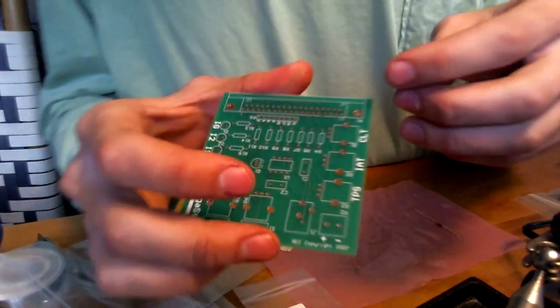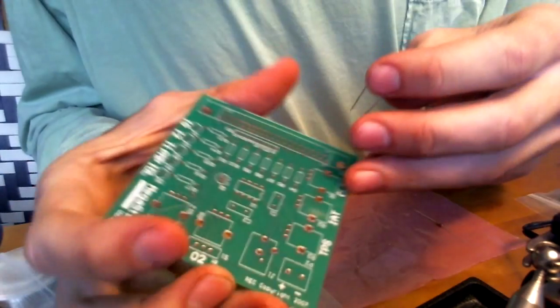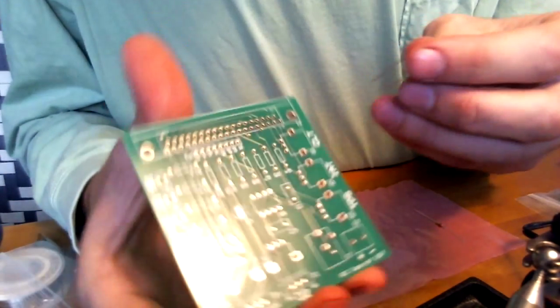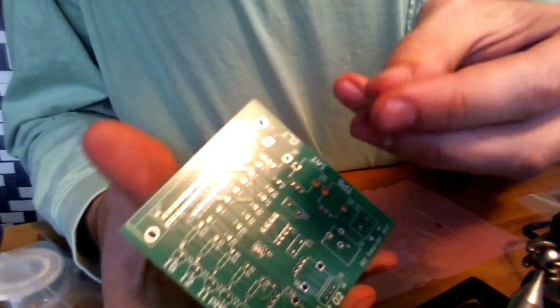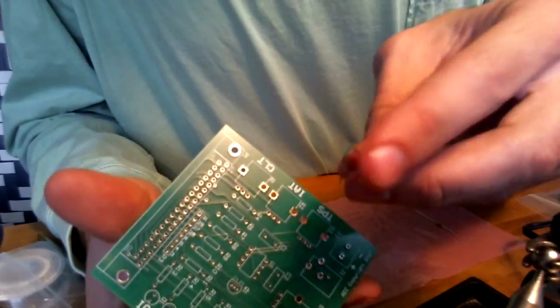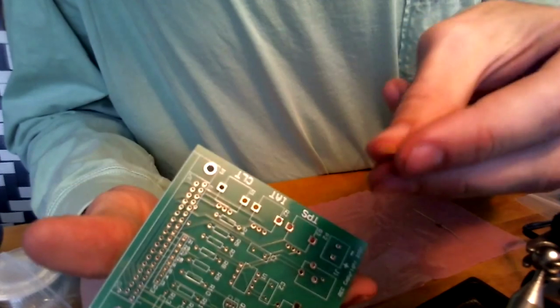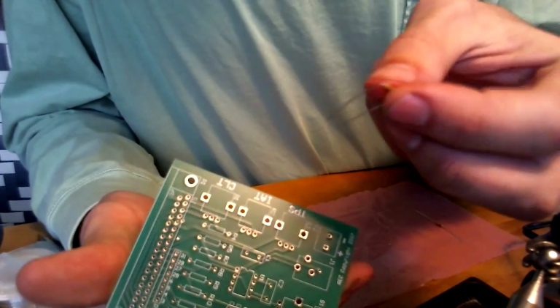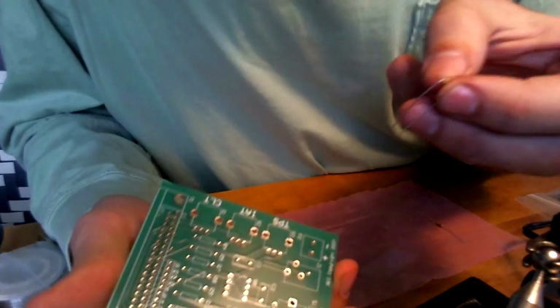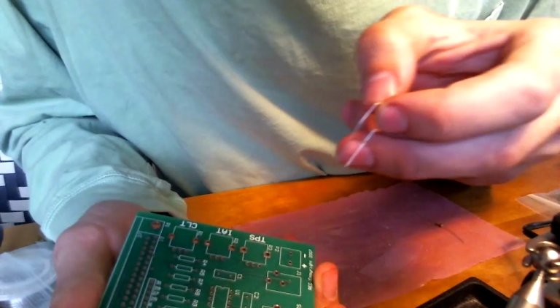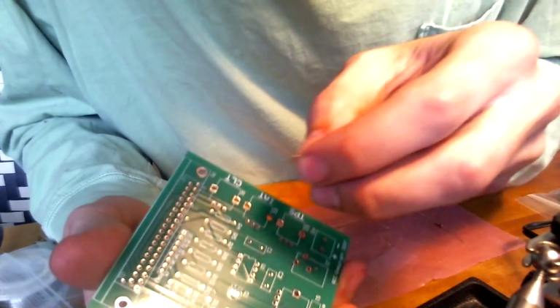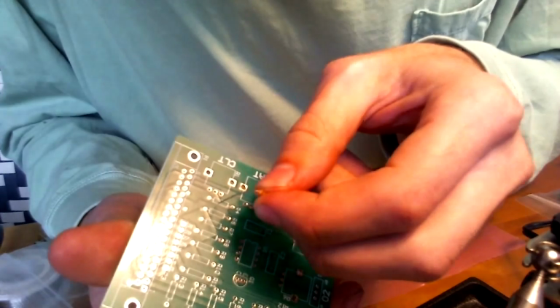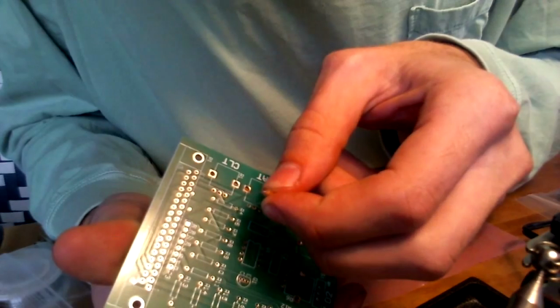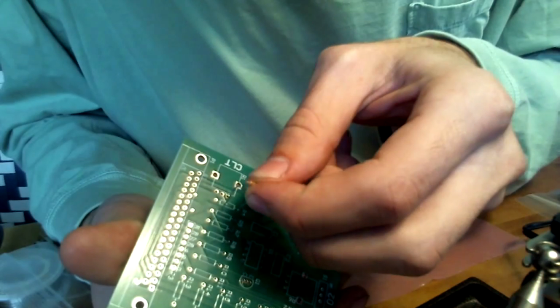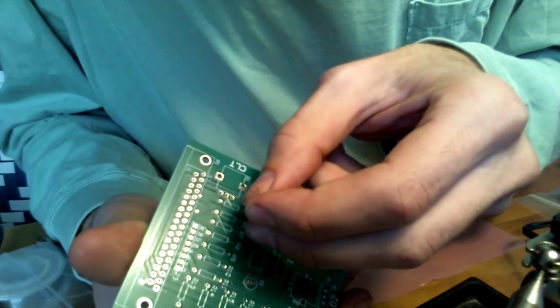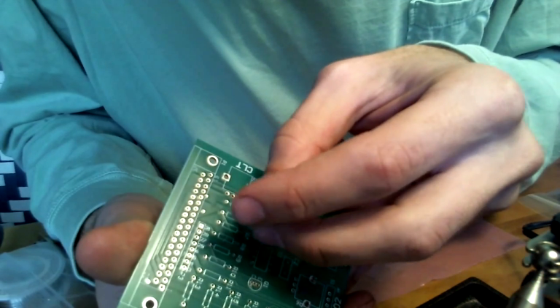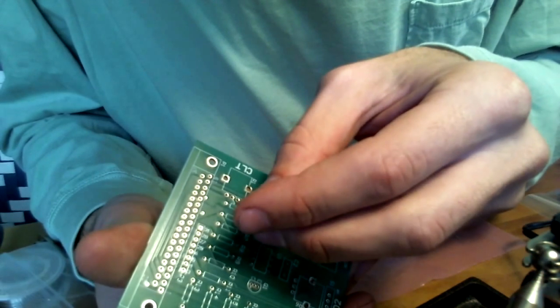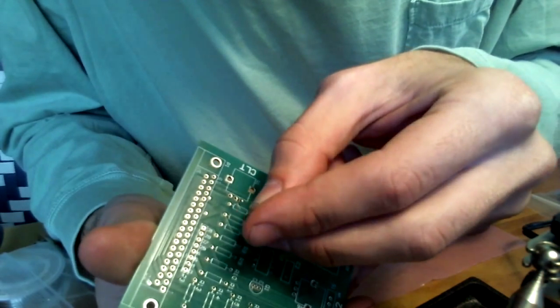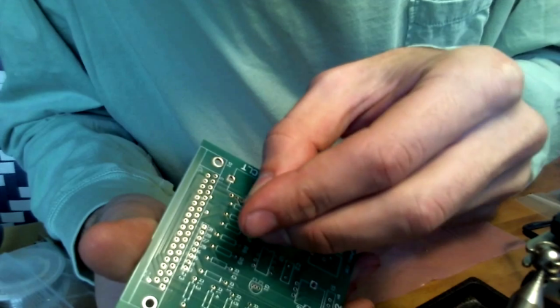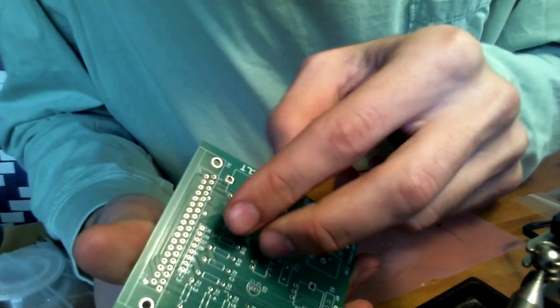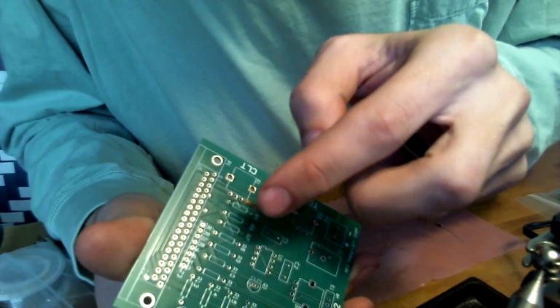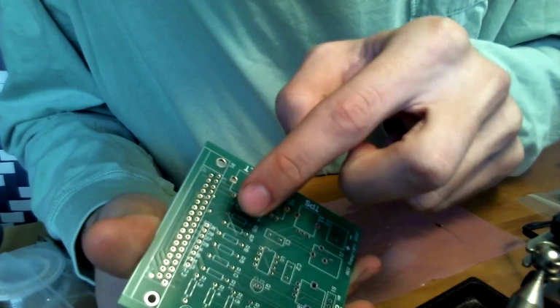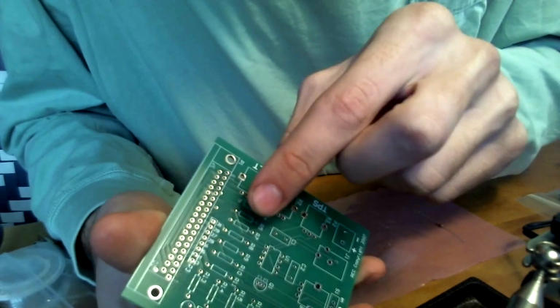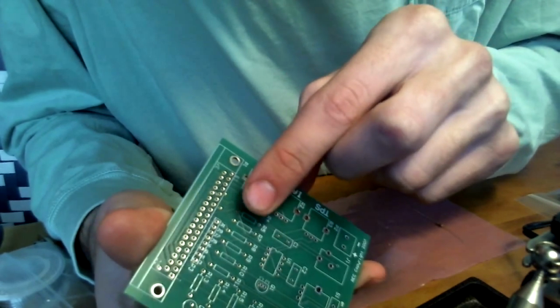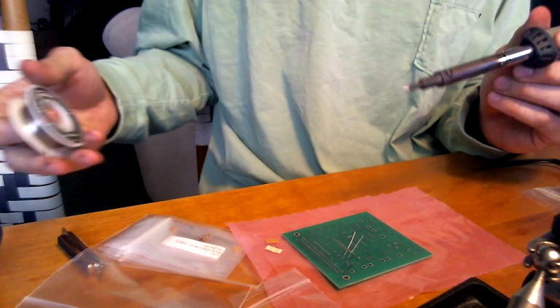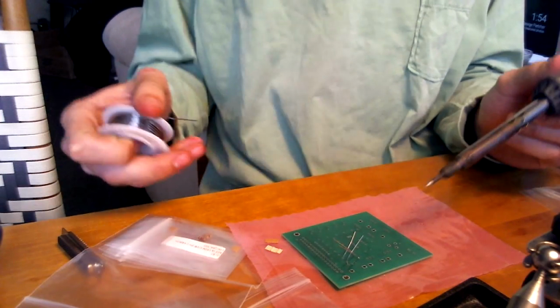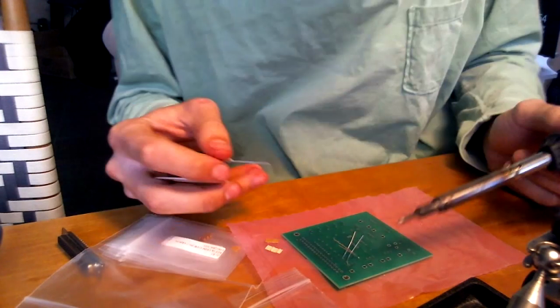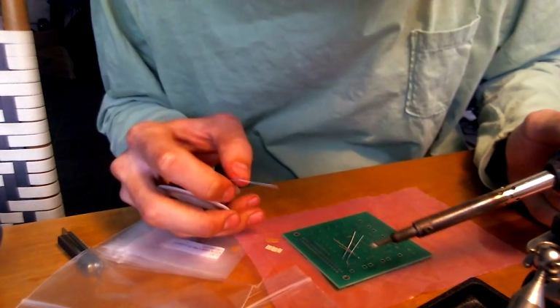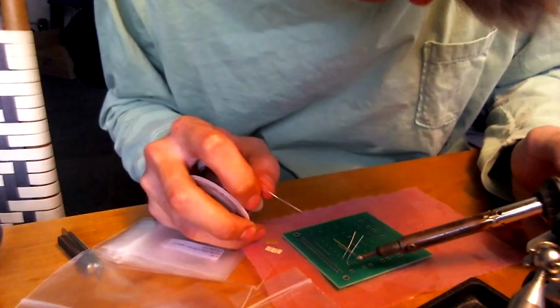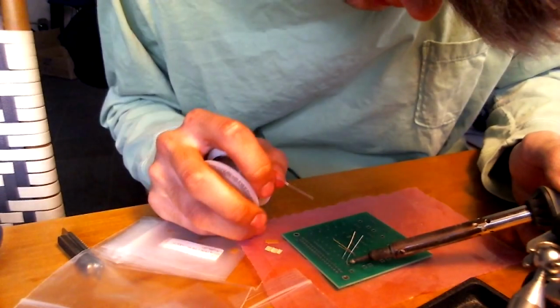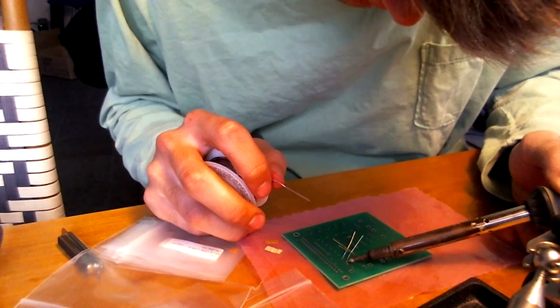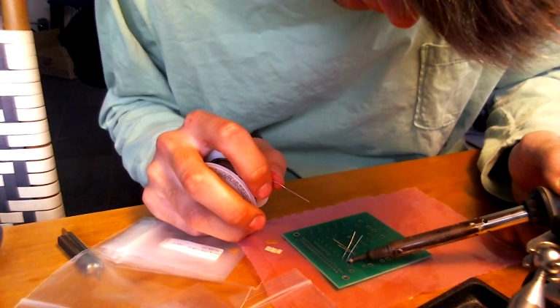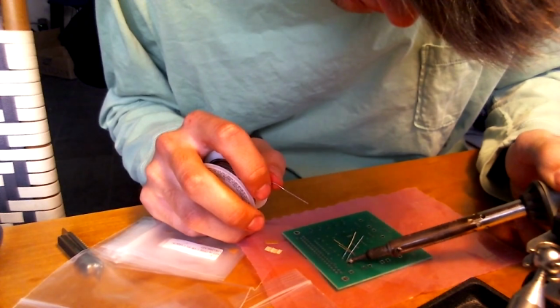So how this works, you just take the resistor or whatever component, and then to solder, you just heat up the resistor.